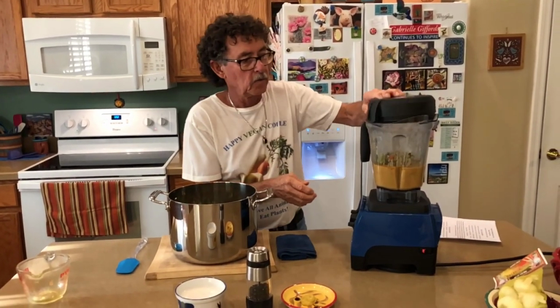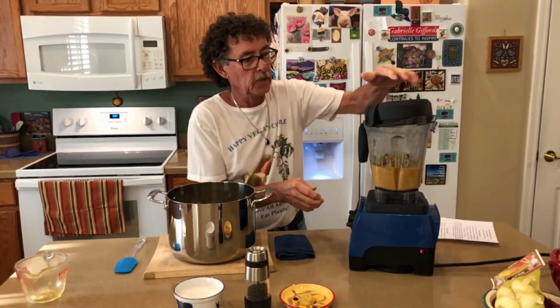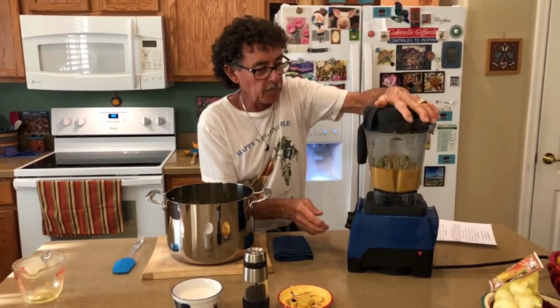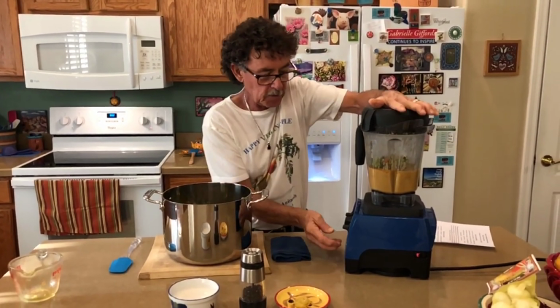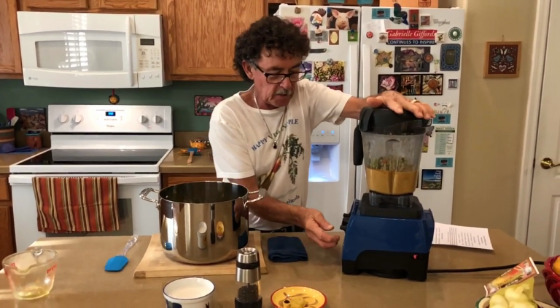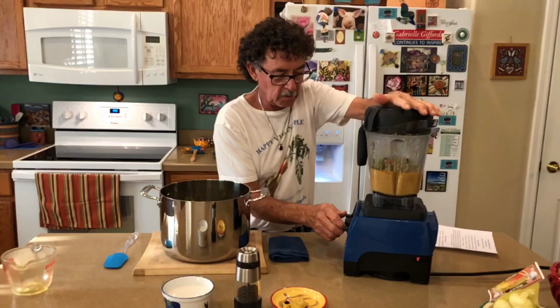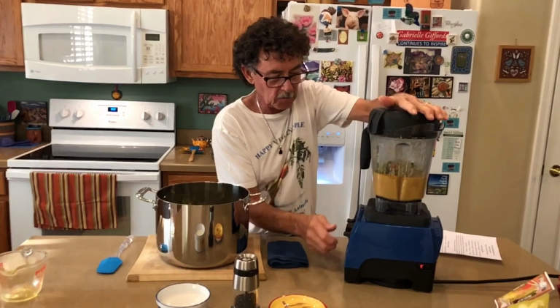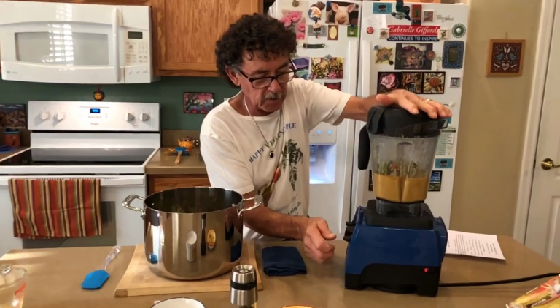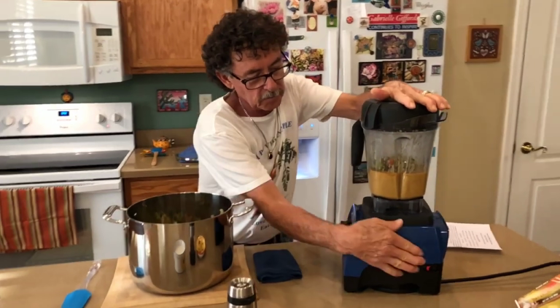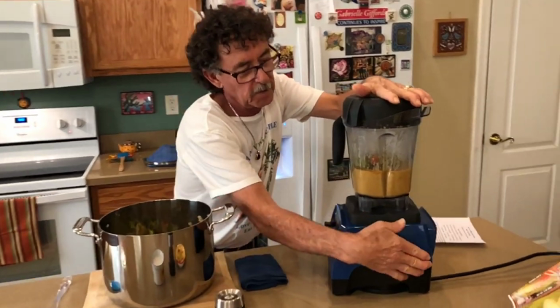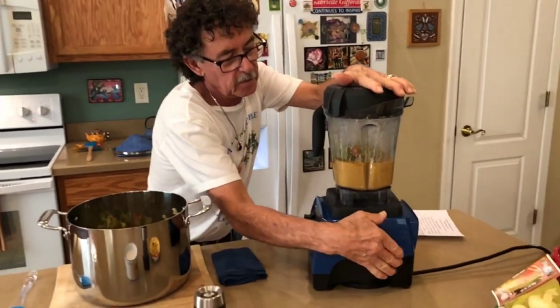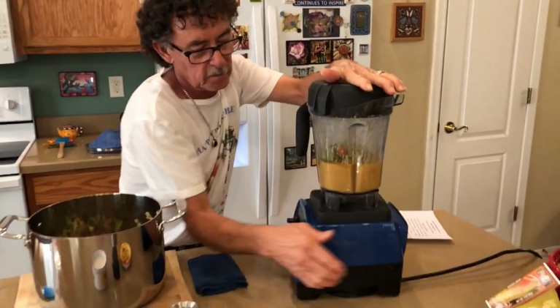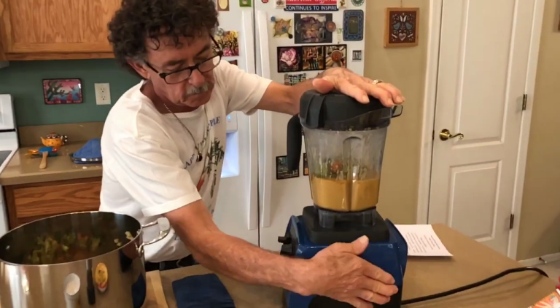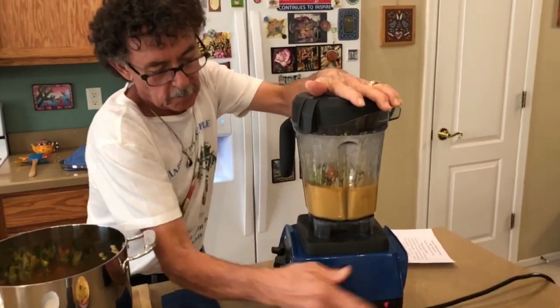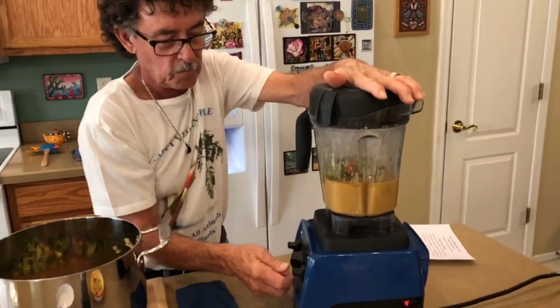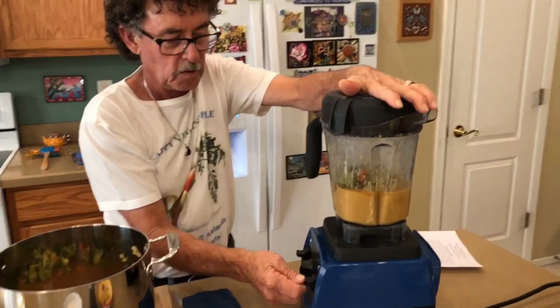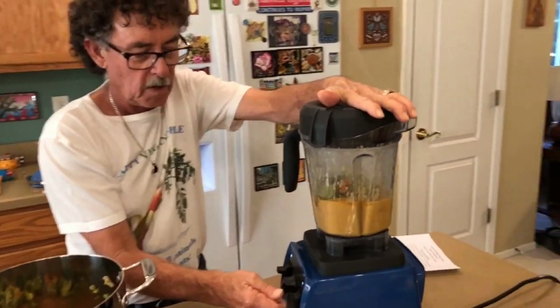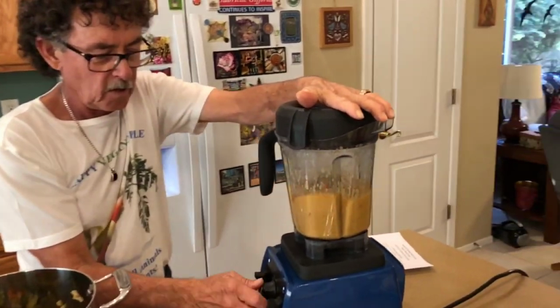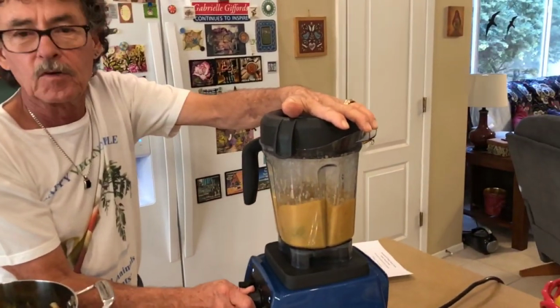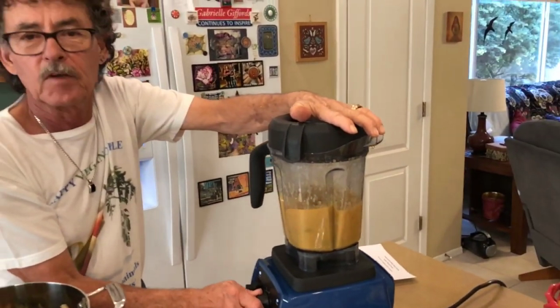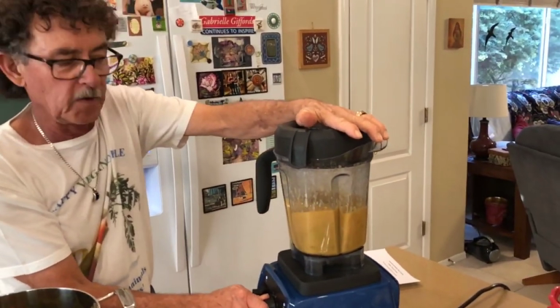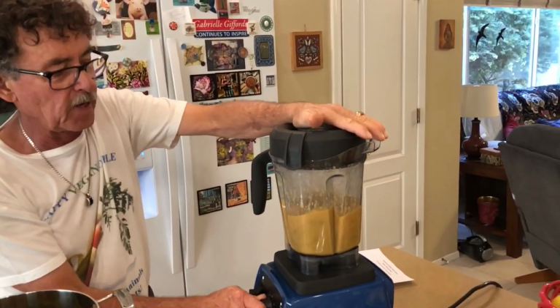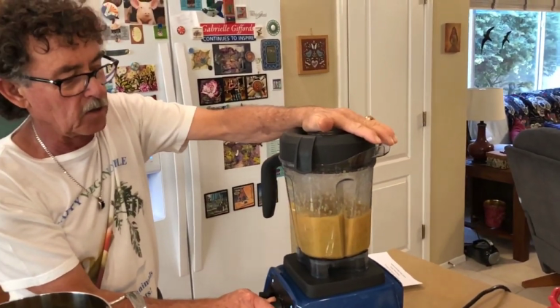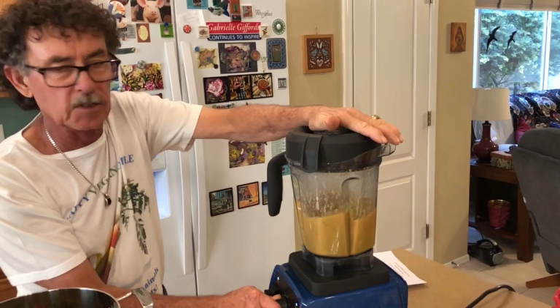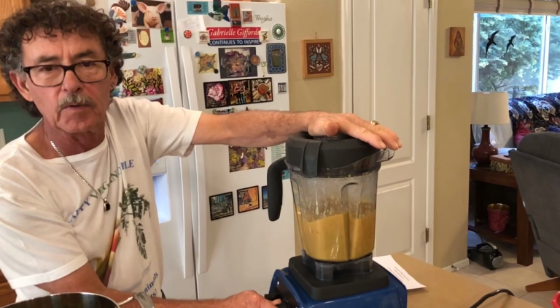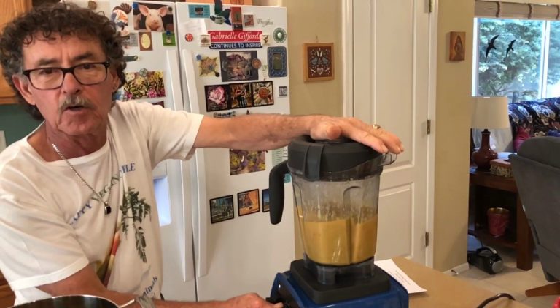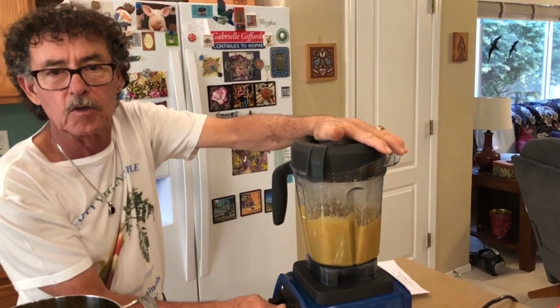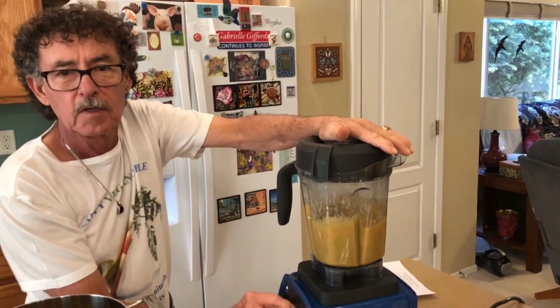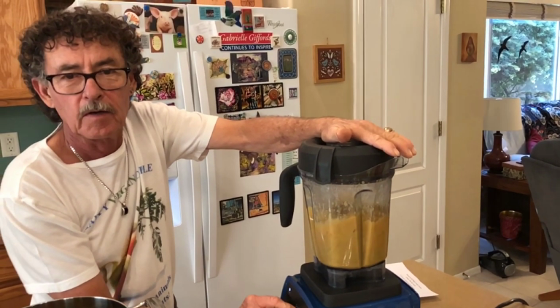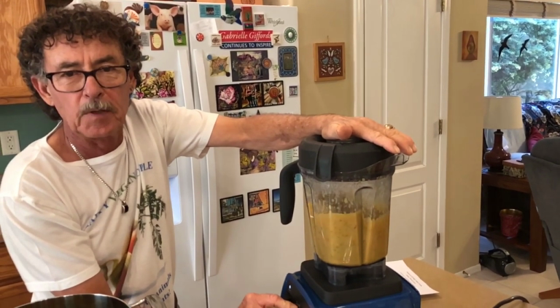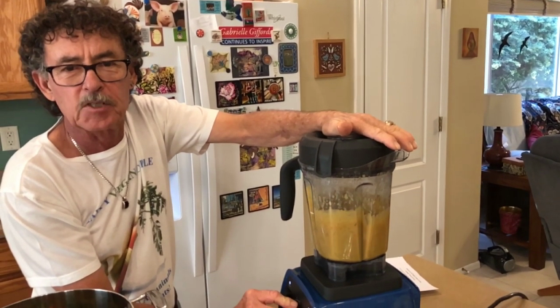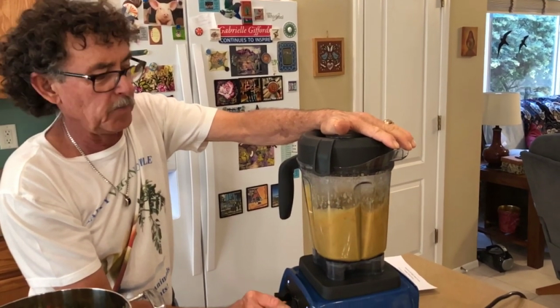Blend it up for a second, get those nice and blended — about a minute or so? I don't even know if it'll be that long because these are already cooked.